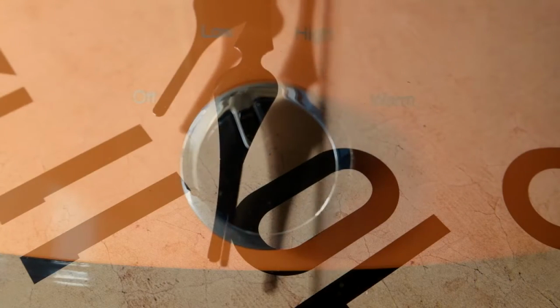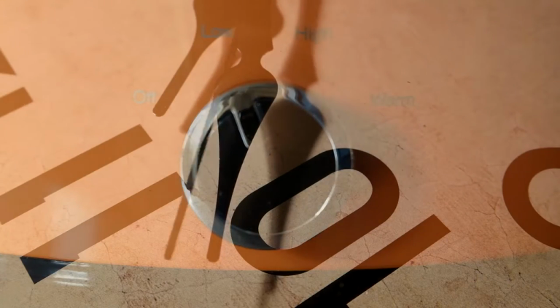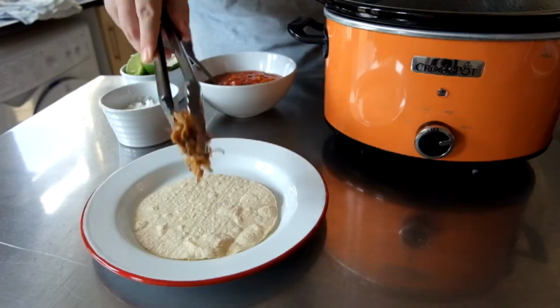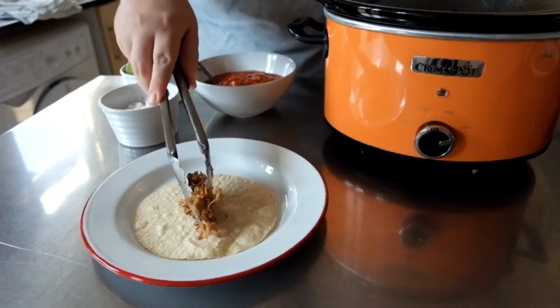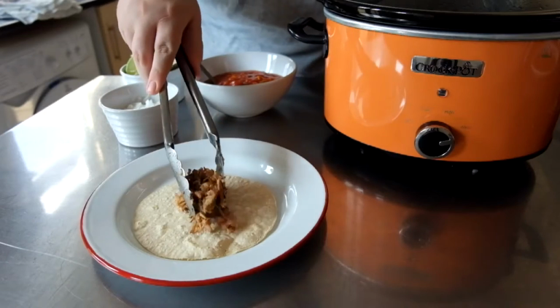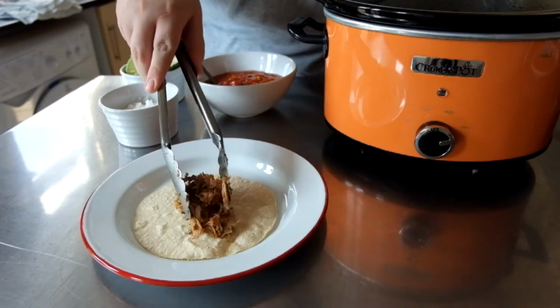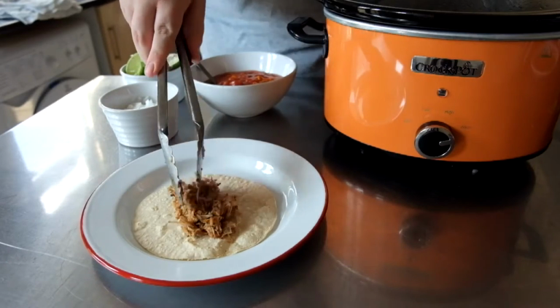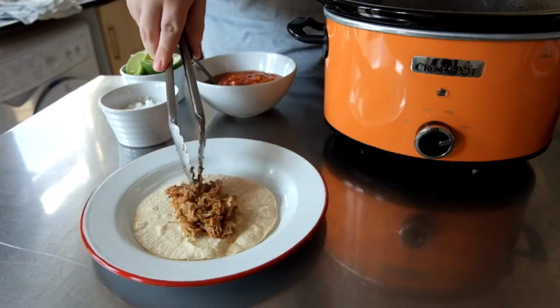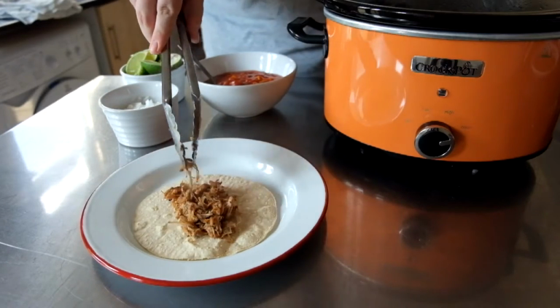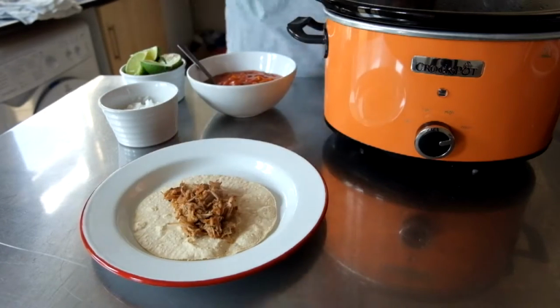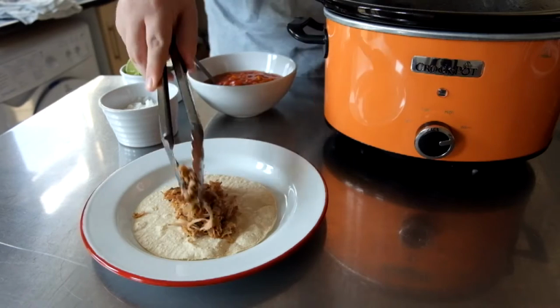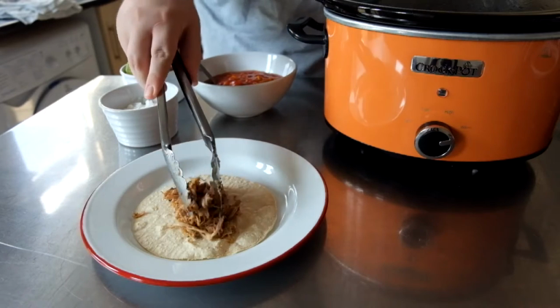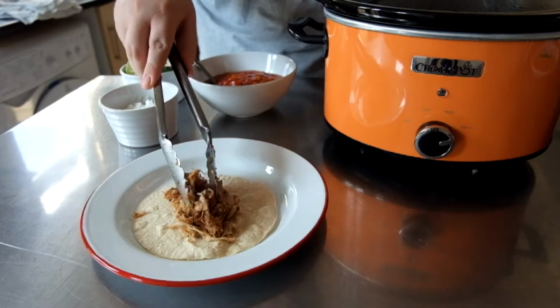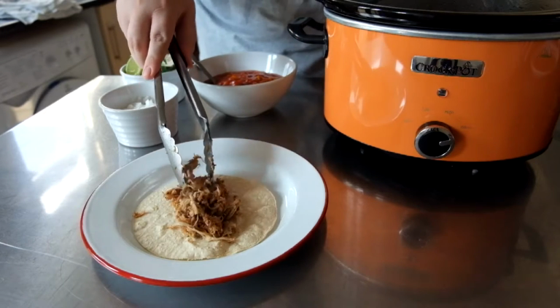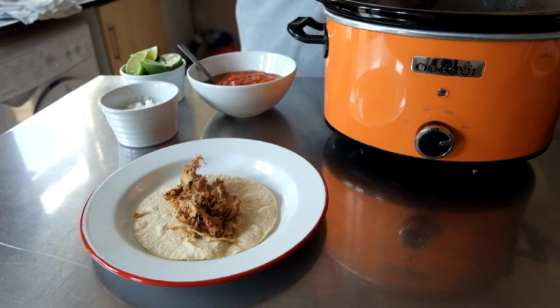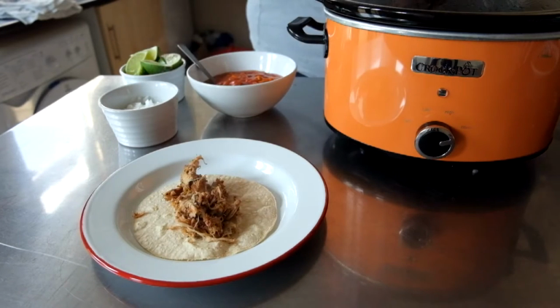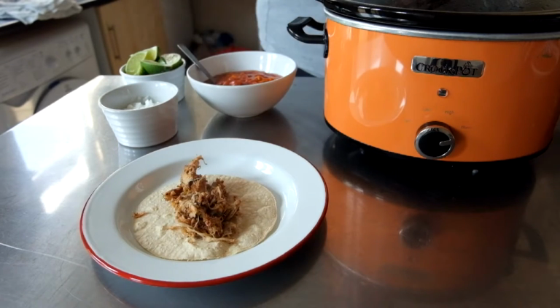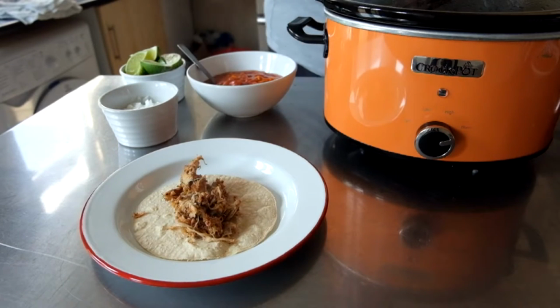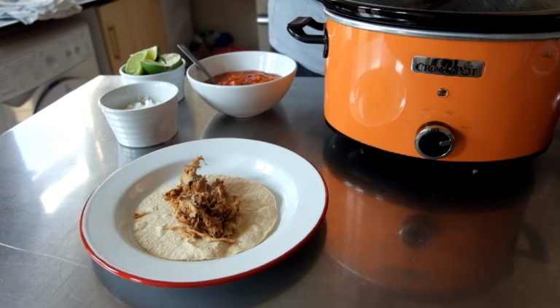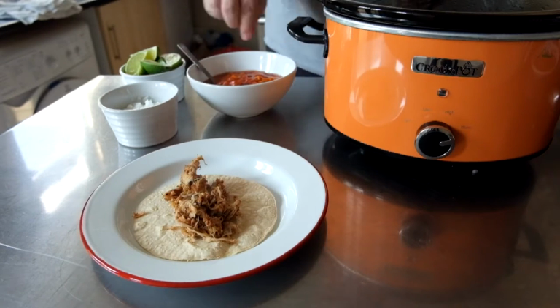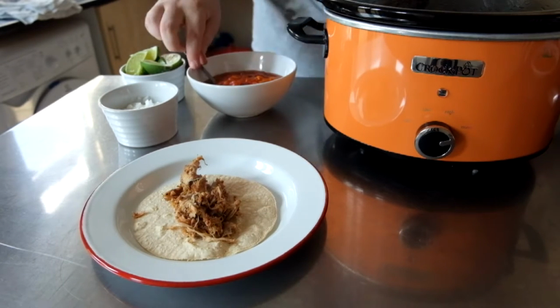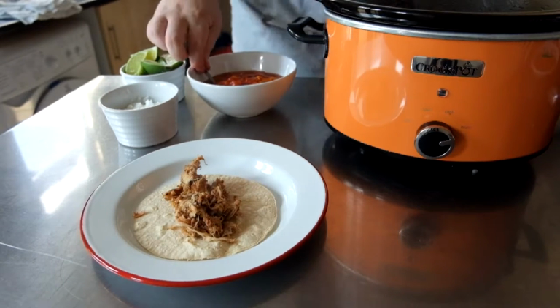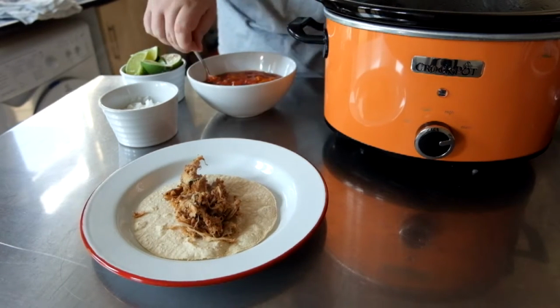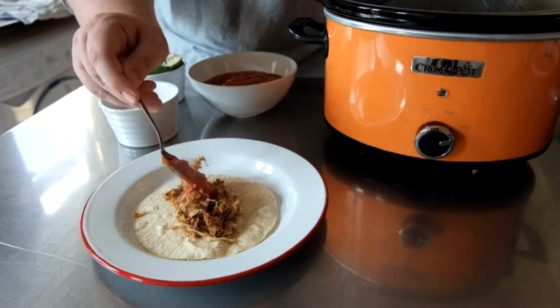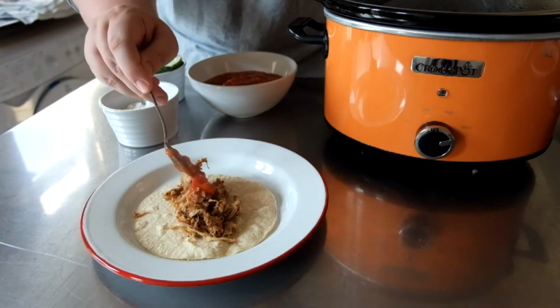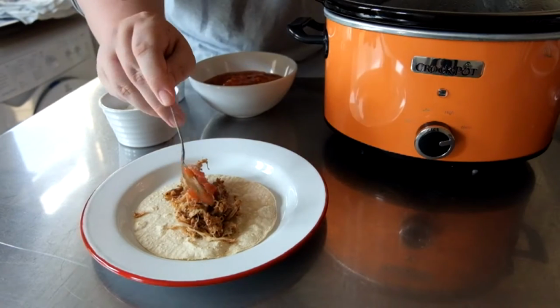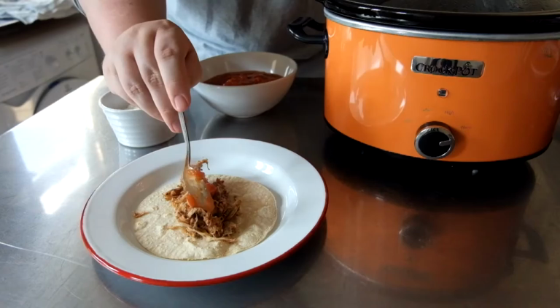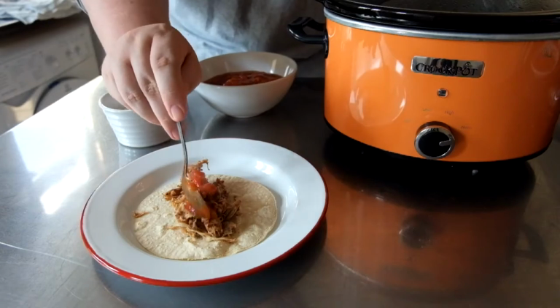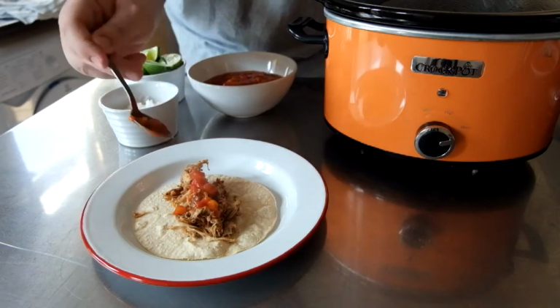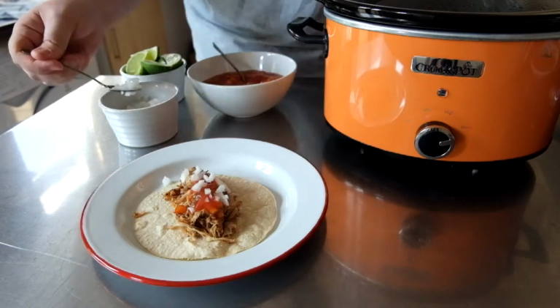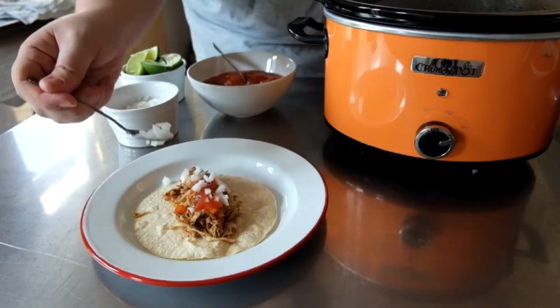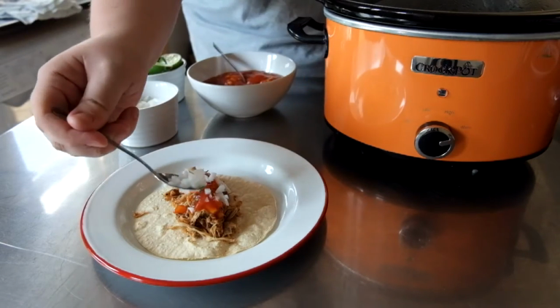After eight hours, your kitchen should be smelling pretty delicious and the meat should just be falling apart. Serve it on fresh tacos with a salsa of your choice and some raw chopped onion.